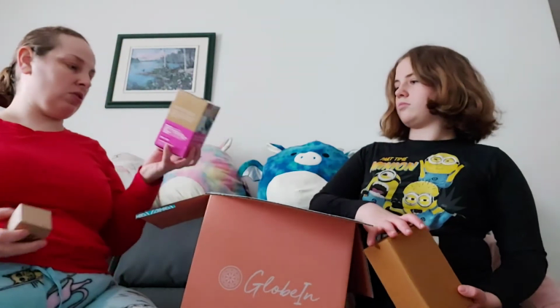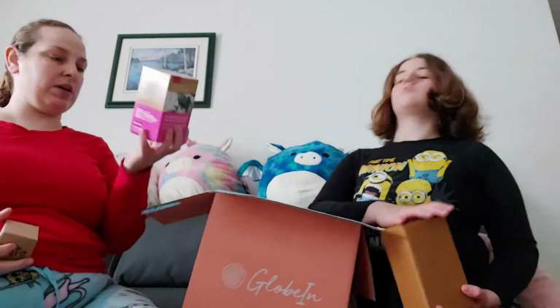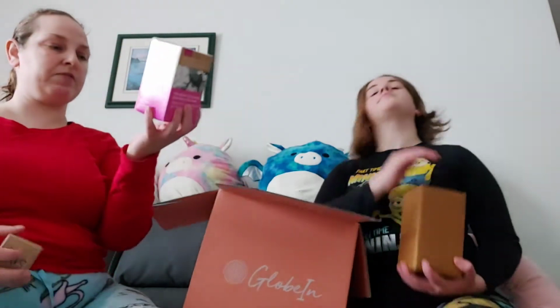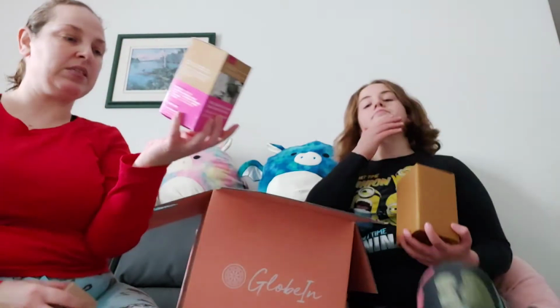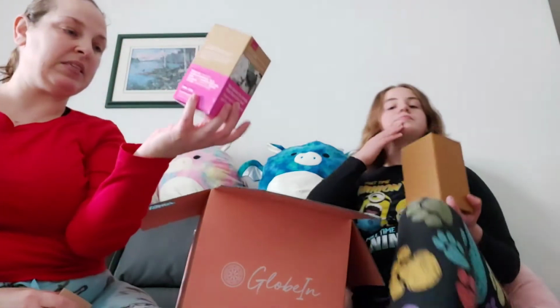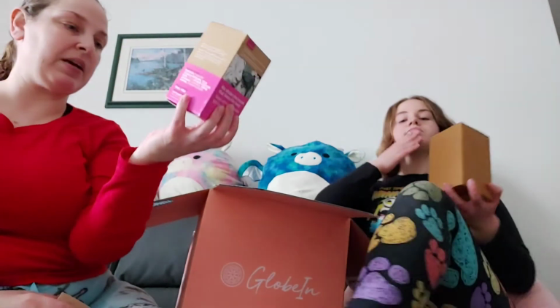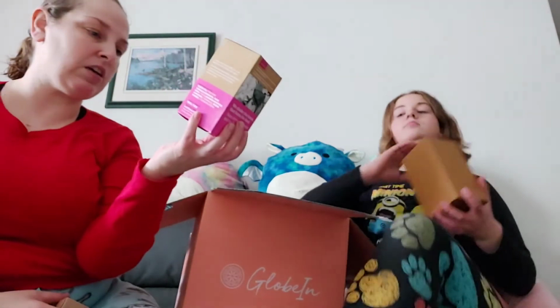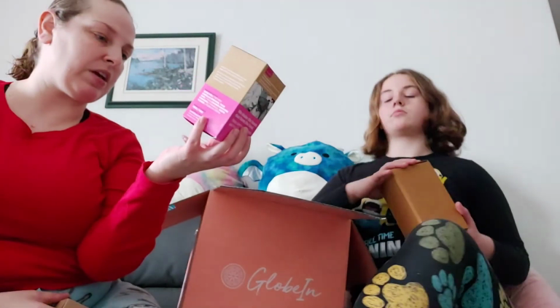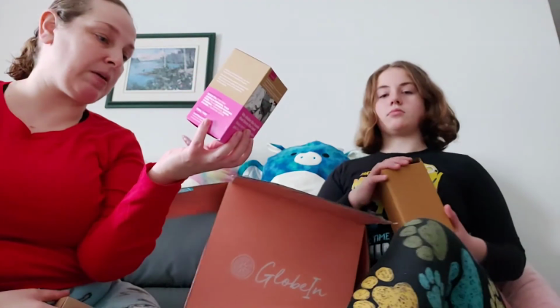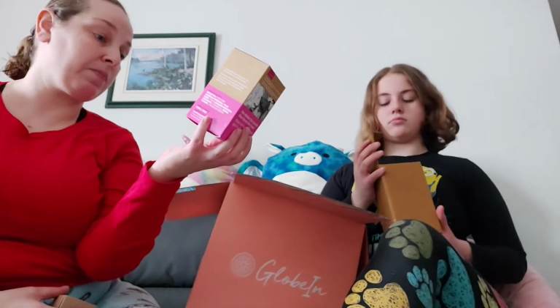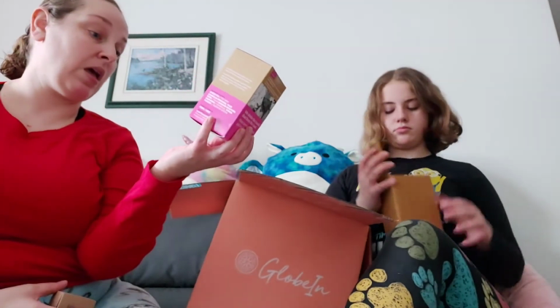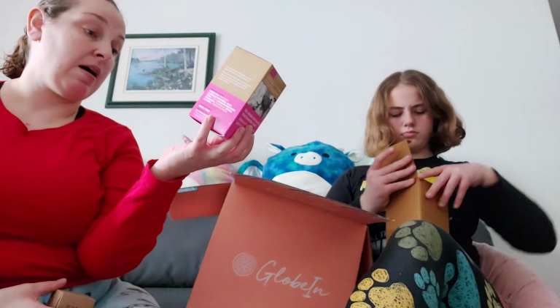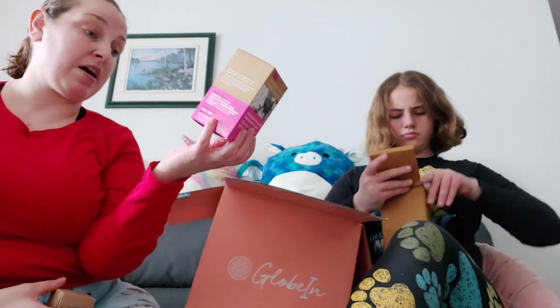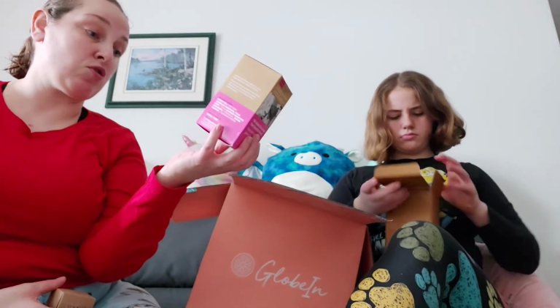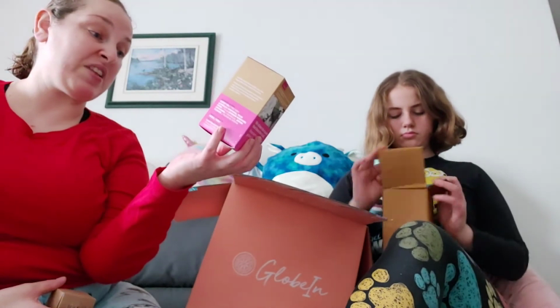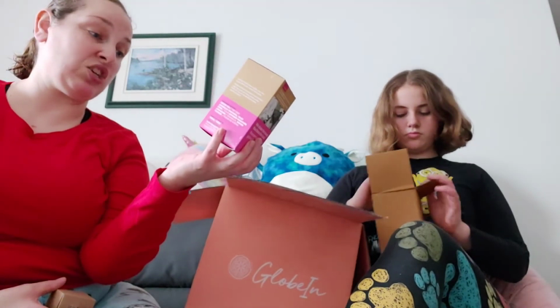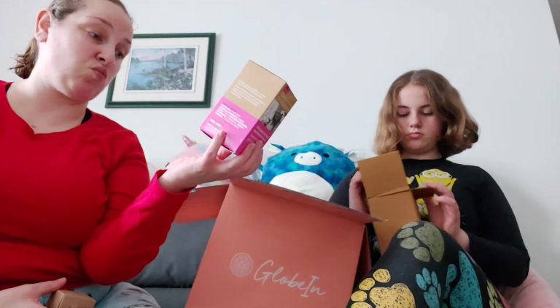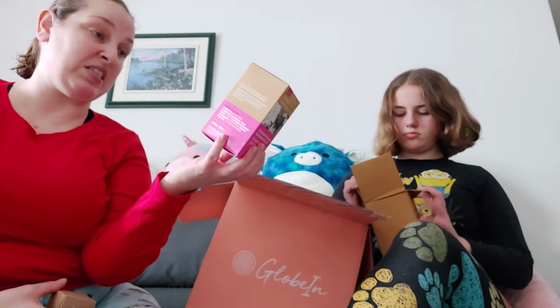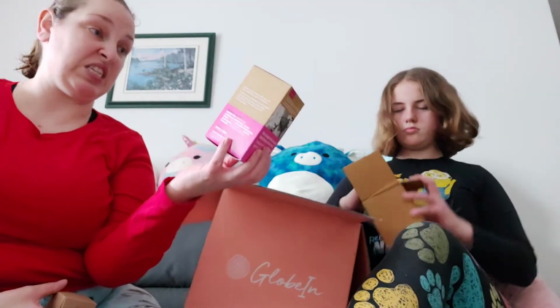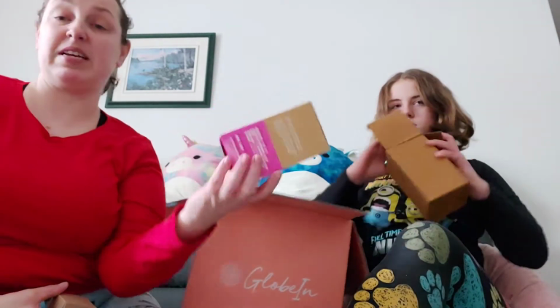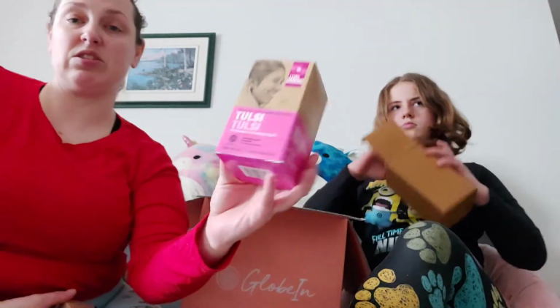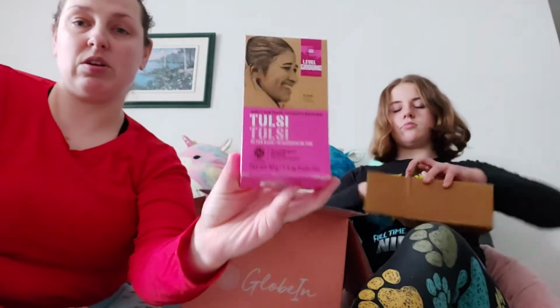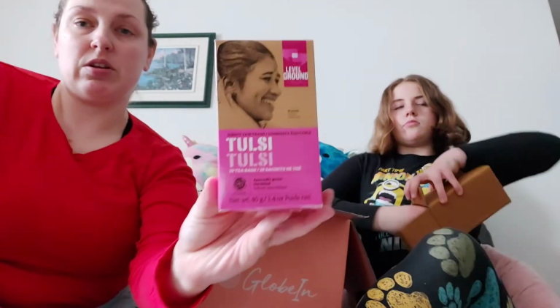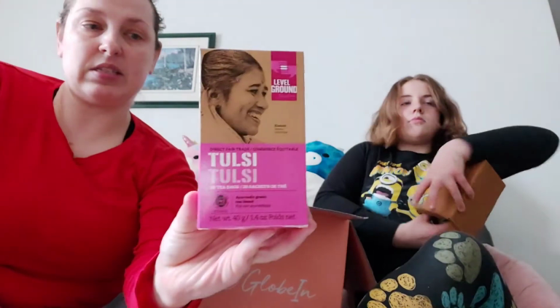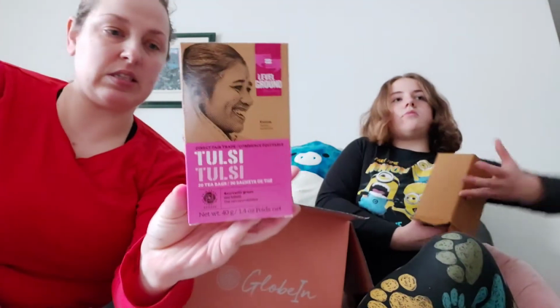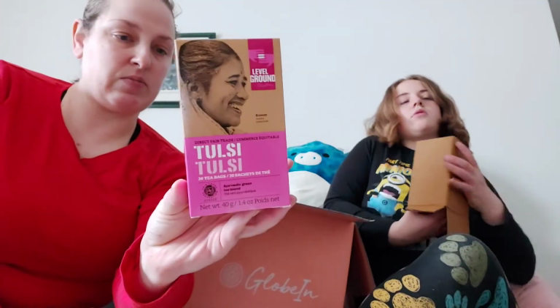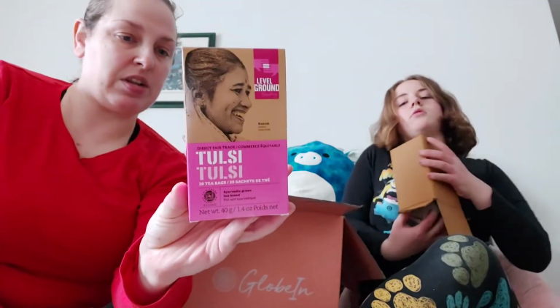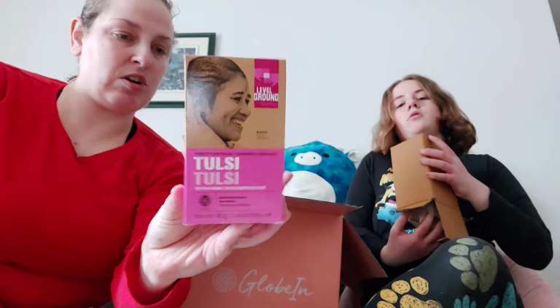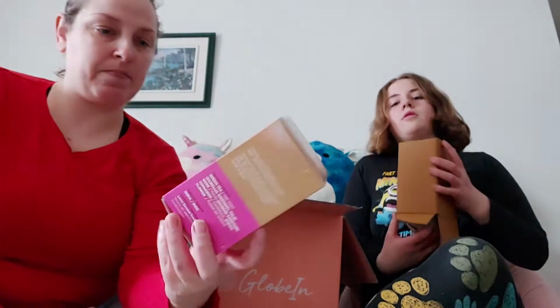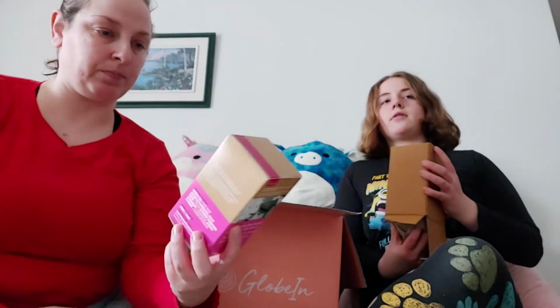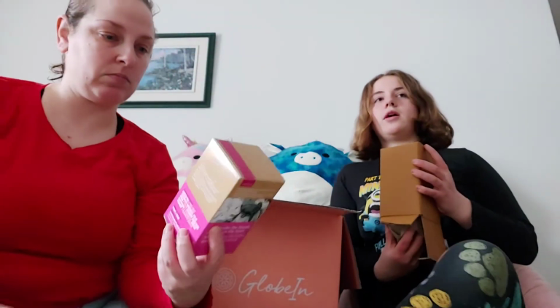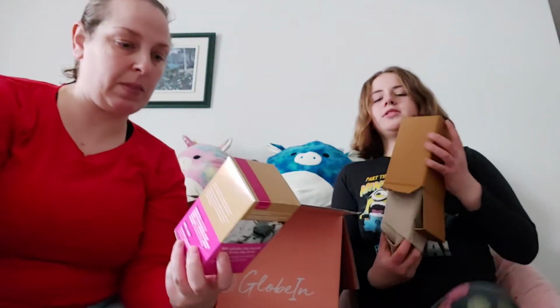We have 20 tea bags of an Ayurvedic green tea blend. So that's this item right here.